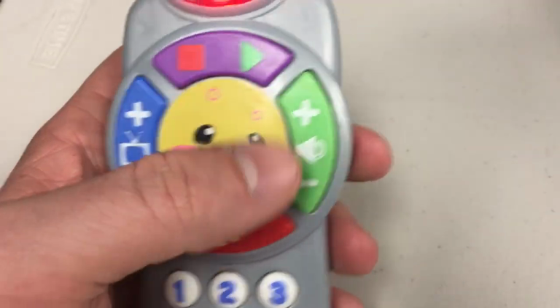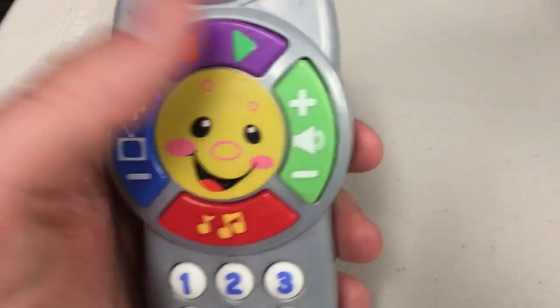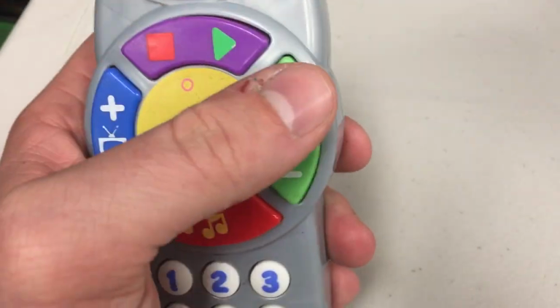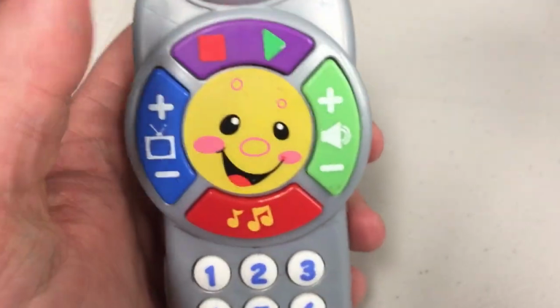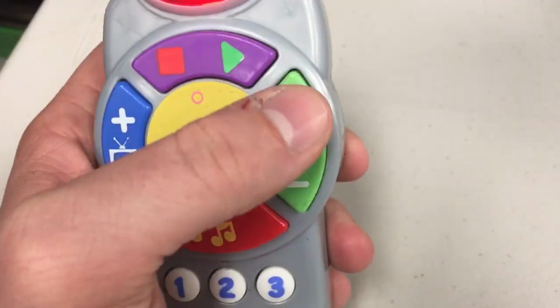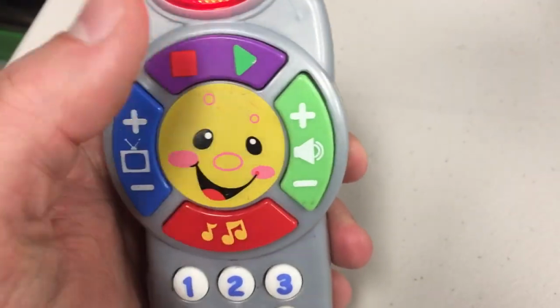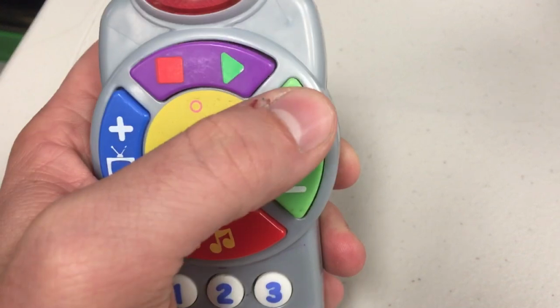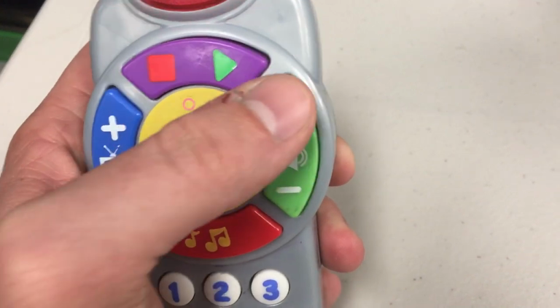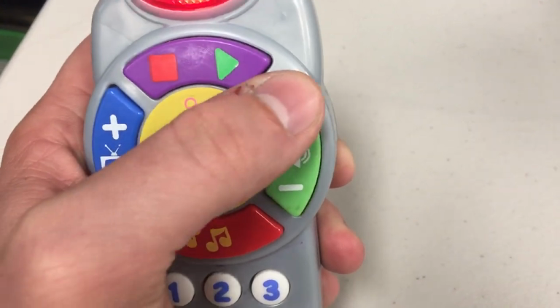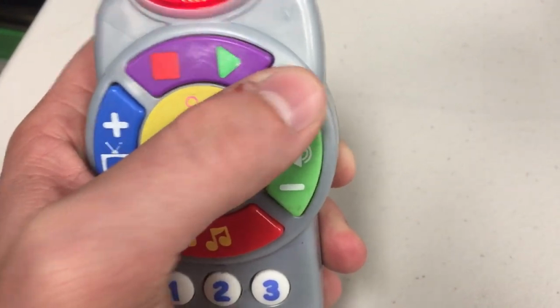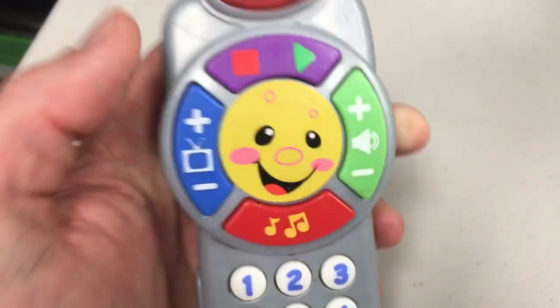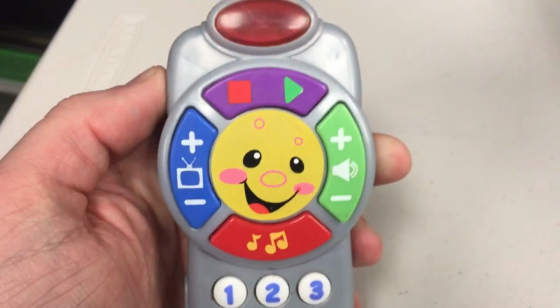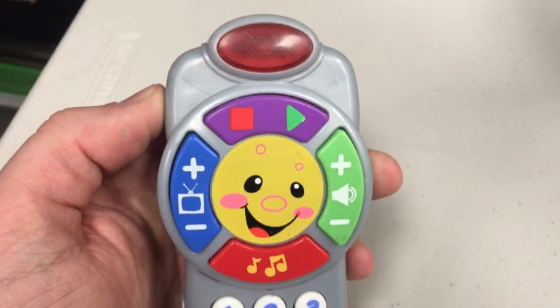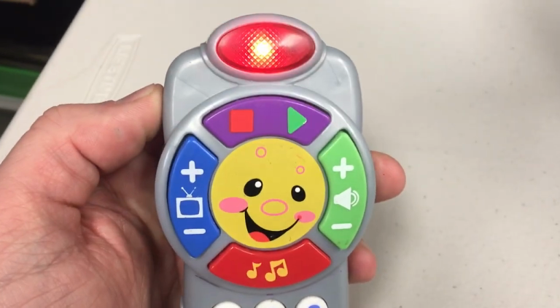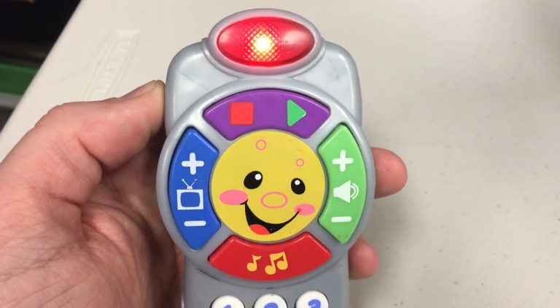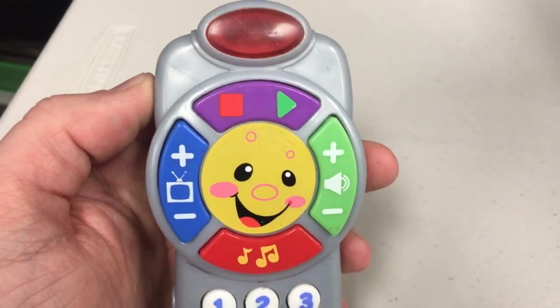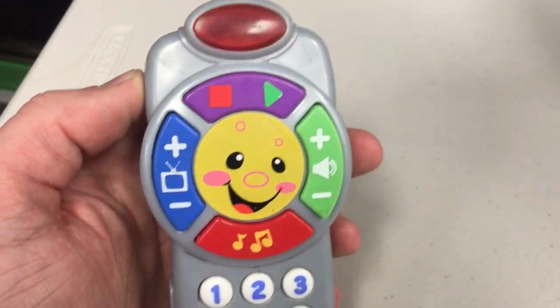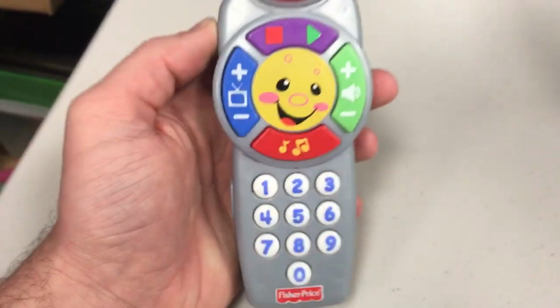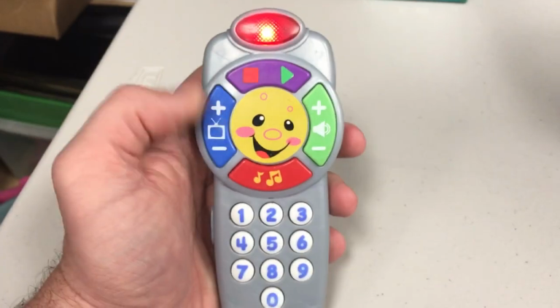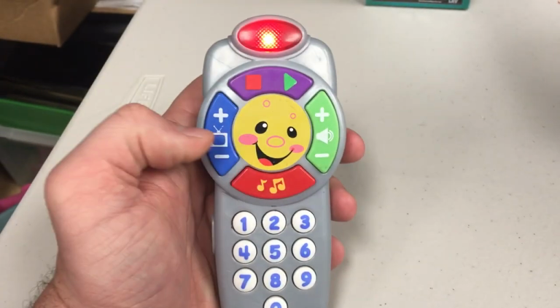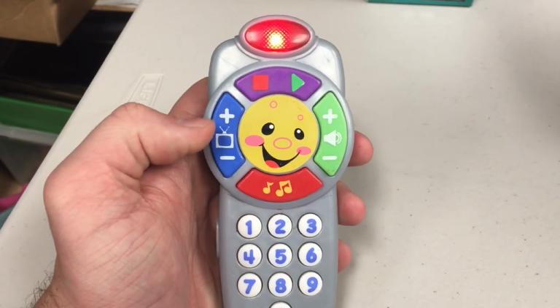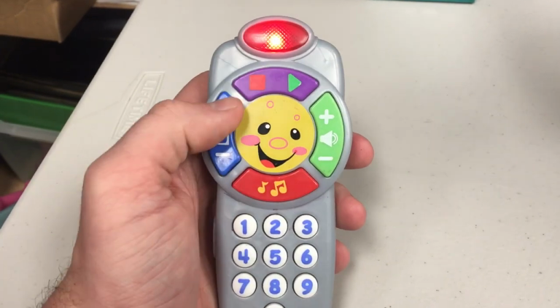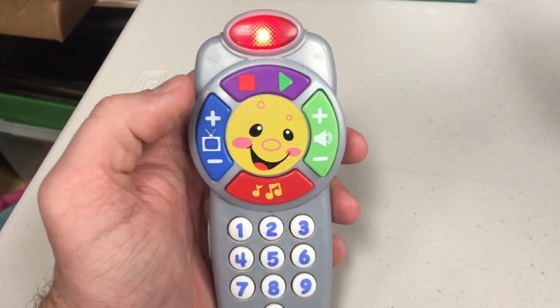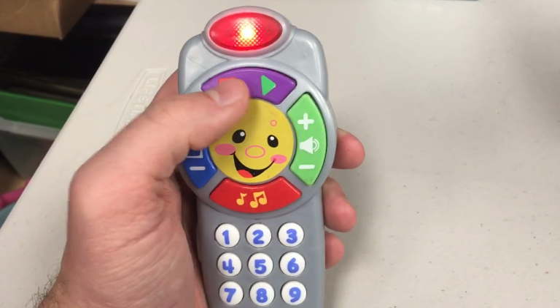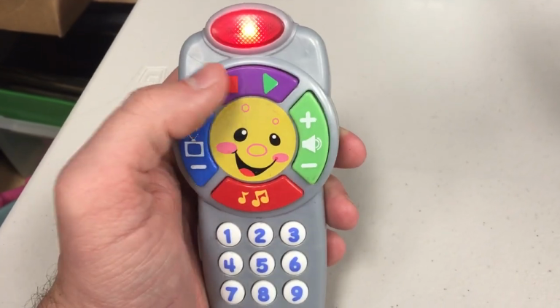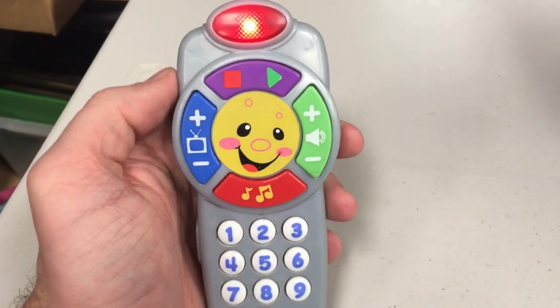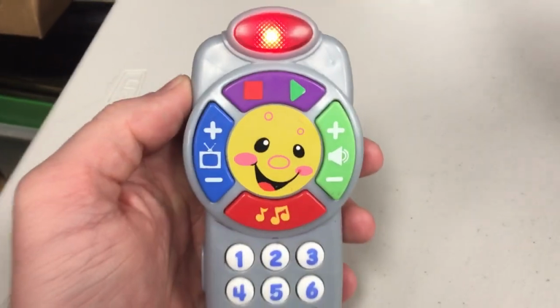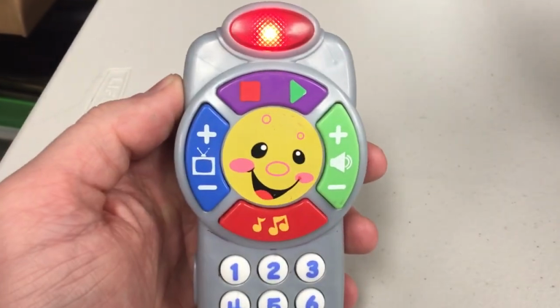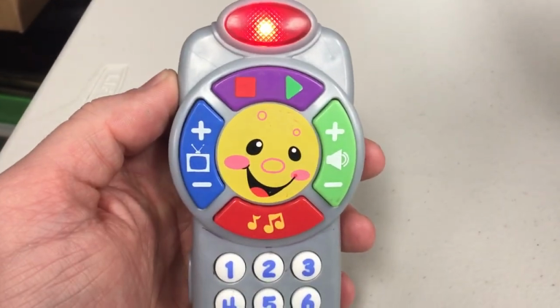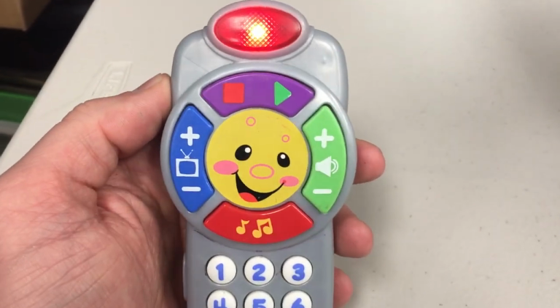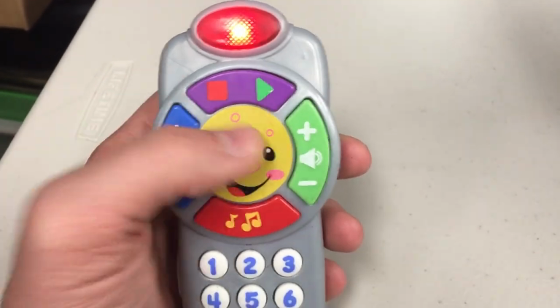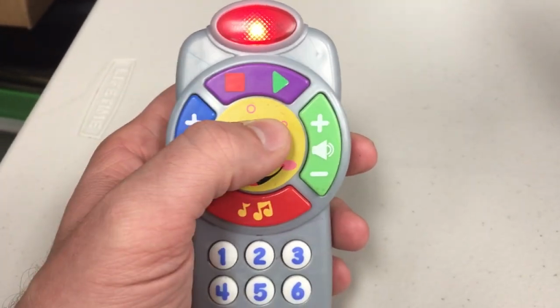Press the button, sing a song, learn some numbers, count along. We could start with number one. And it also plays weather sounds — sunshine today, cloudy tomorrow.